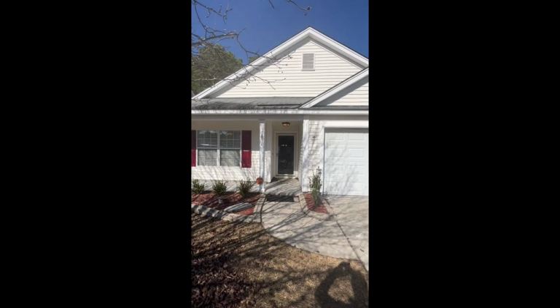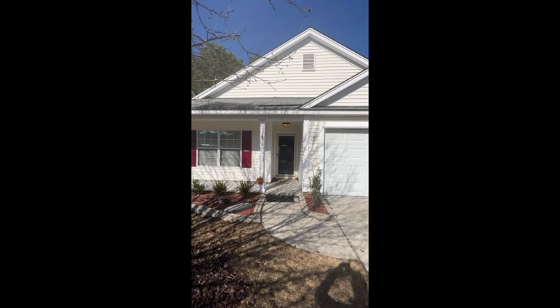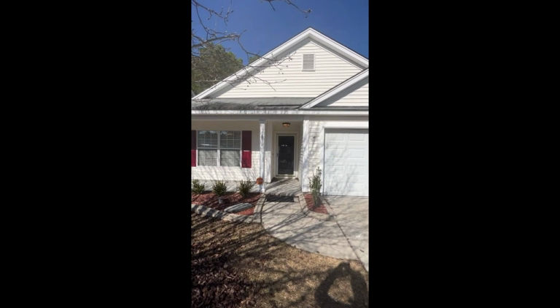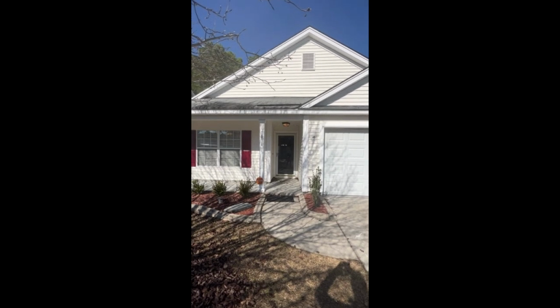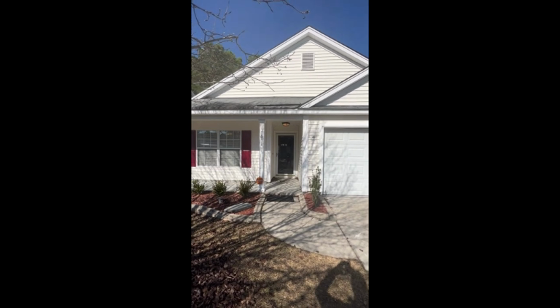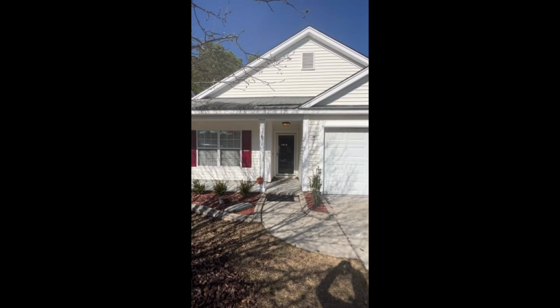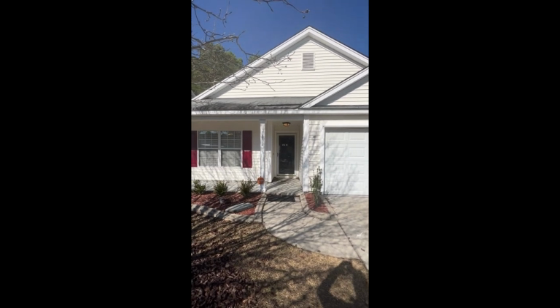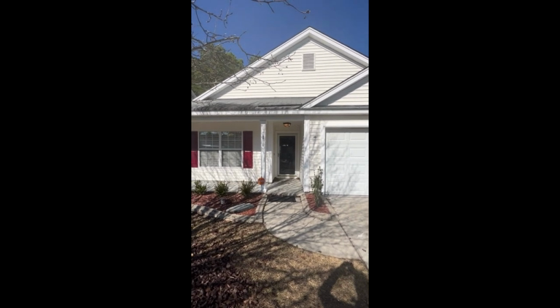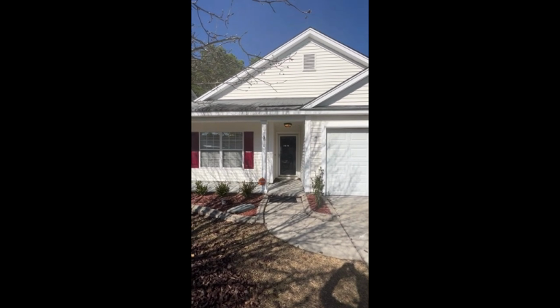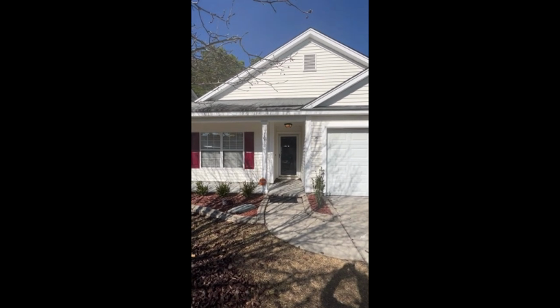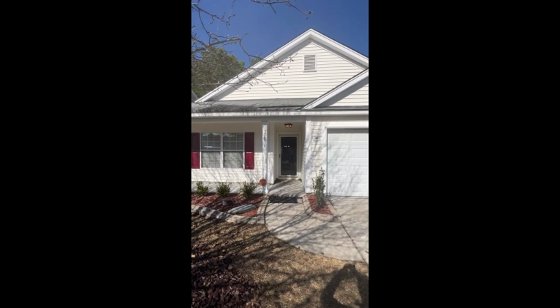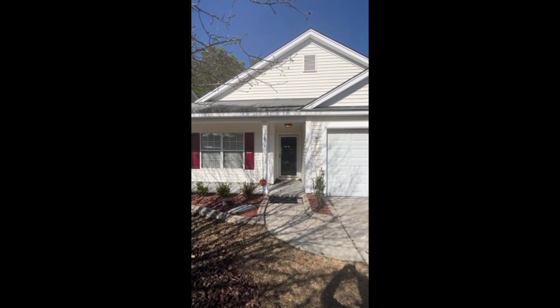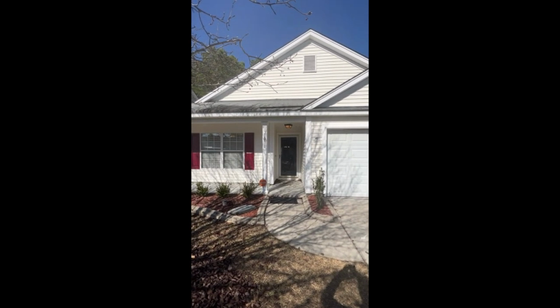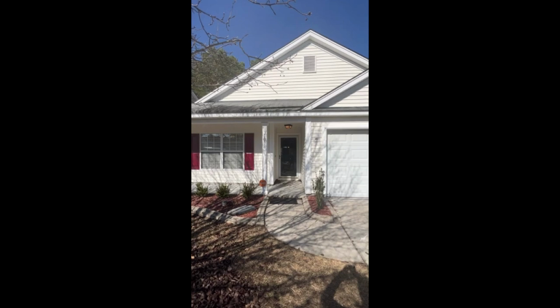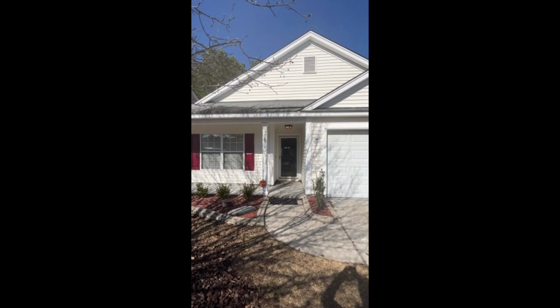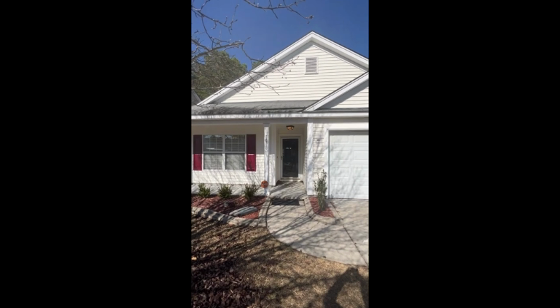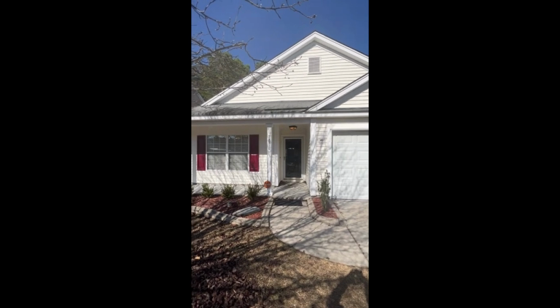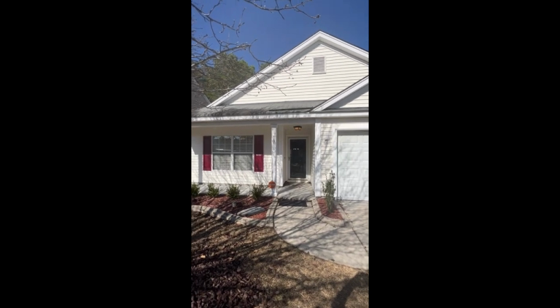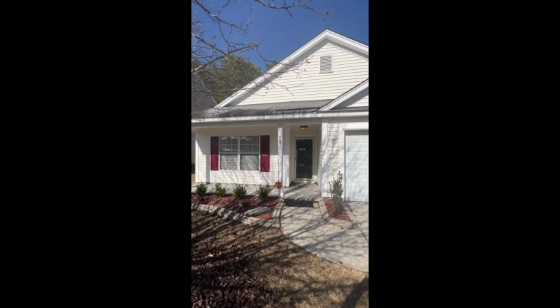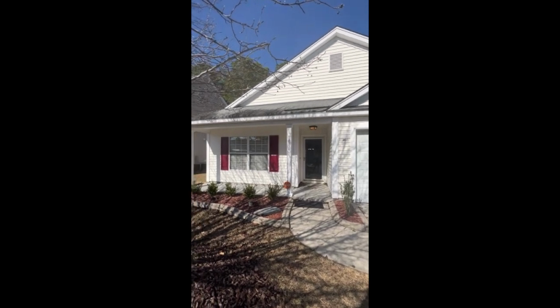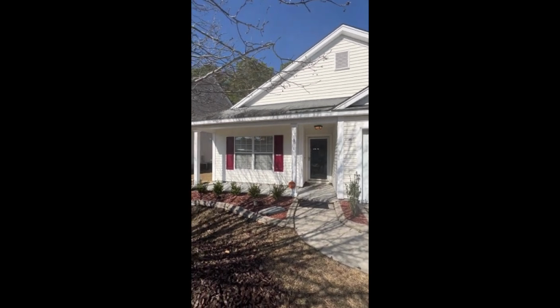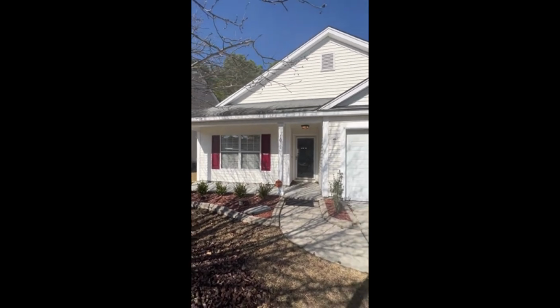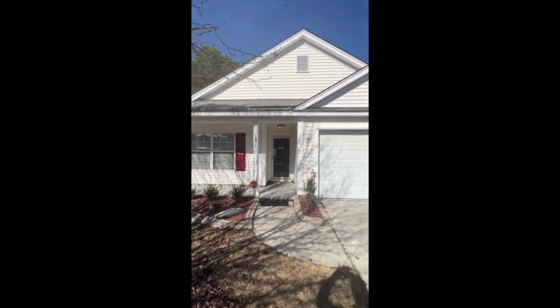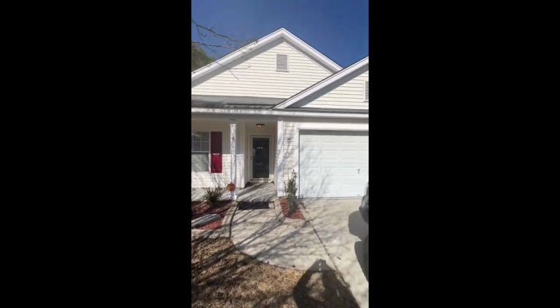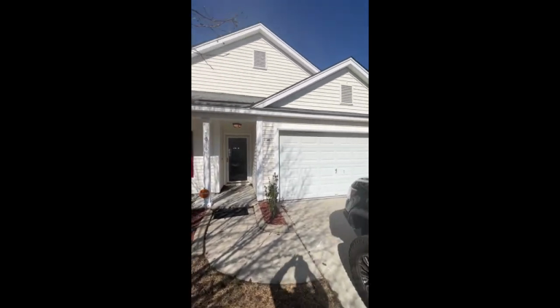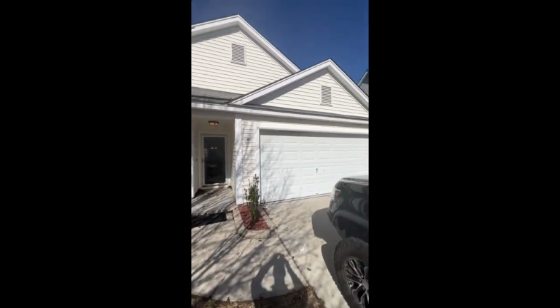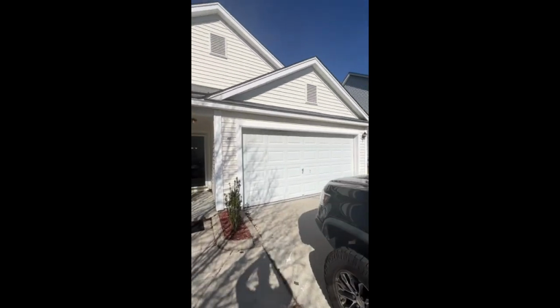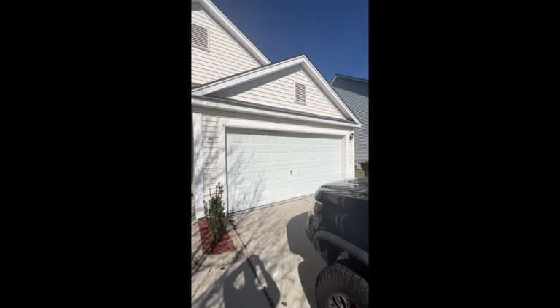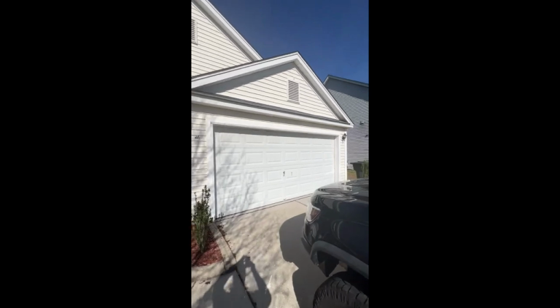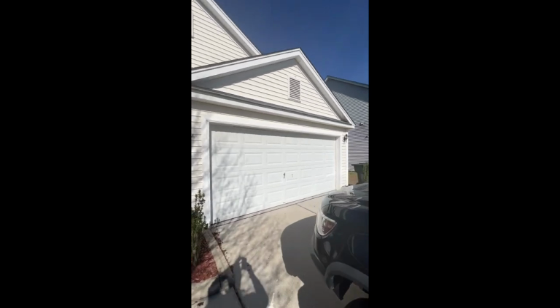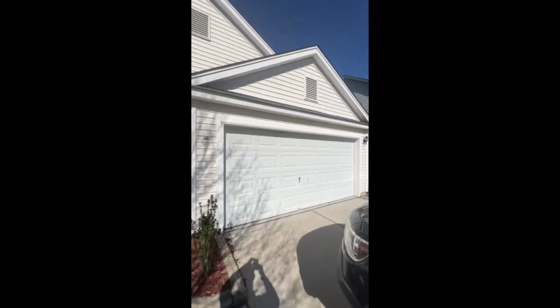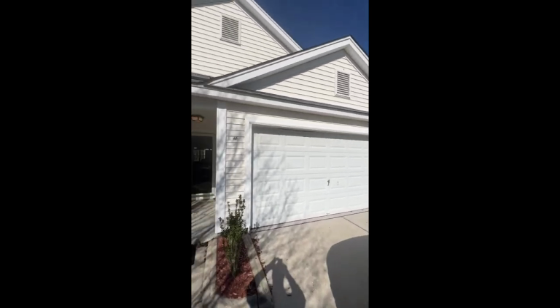Hi everyone, this is Ron with the walkthrough video tour of 1018 Deerberry Road in Goose Creek, South Carolina, very close to the Charleston, South Carolina area.